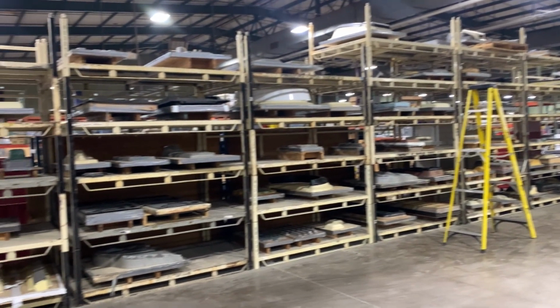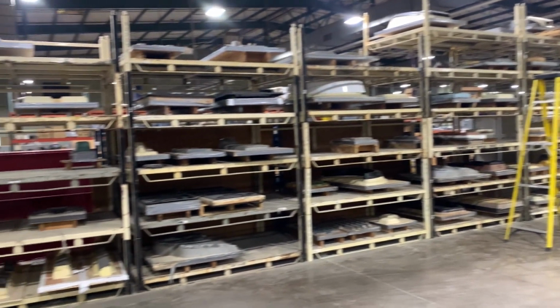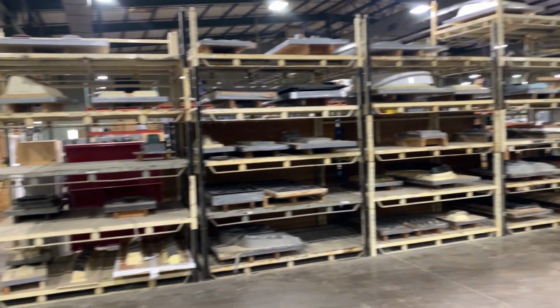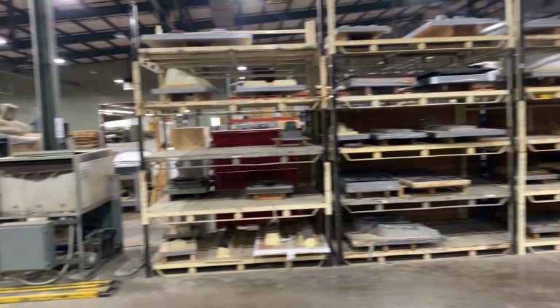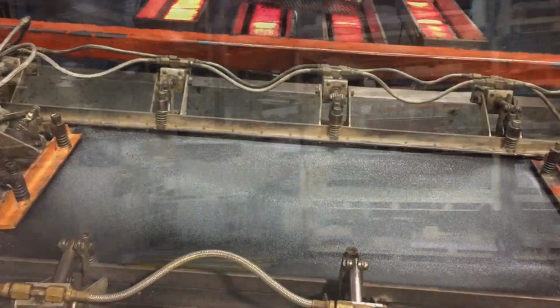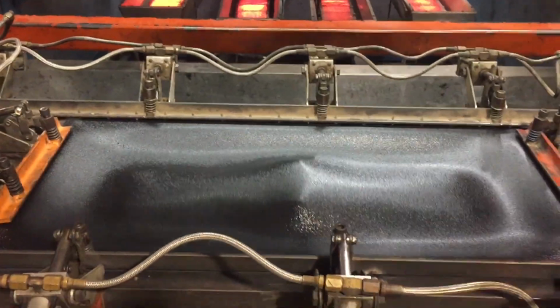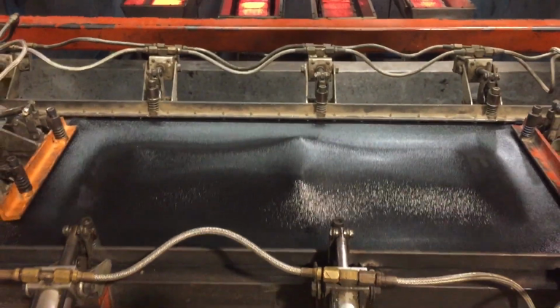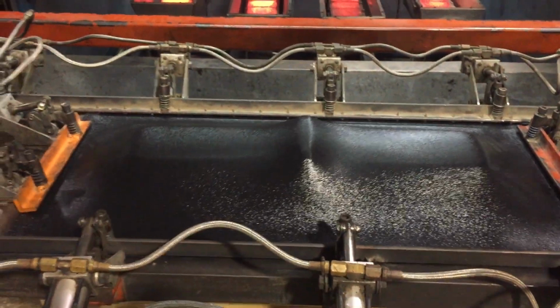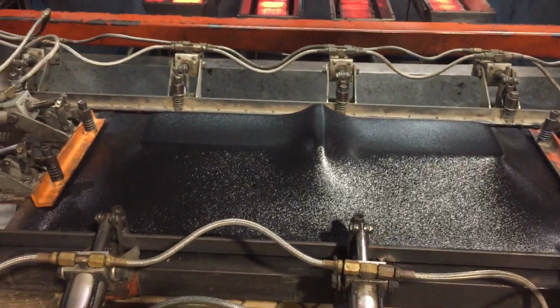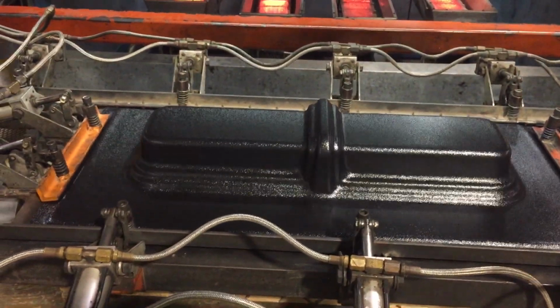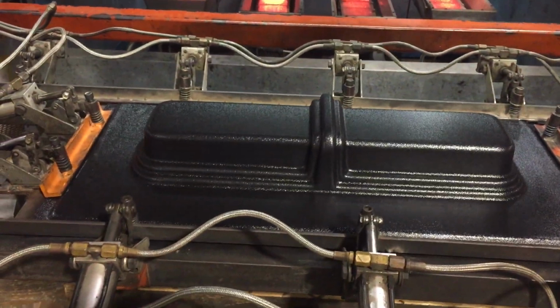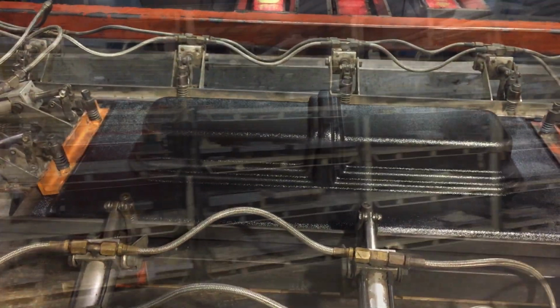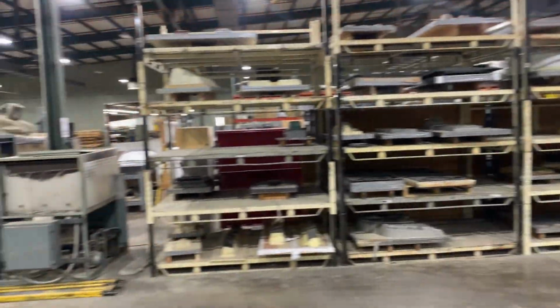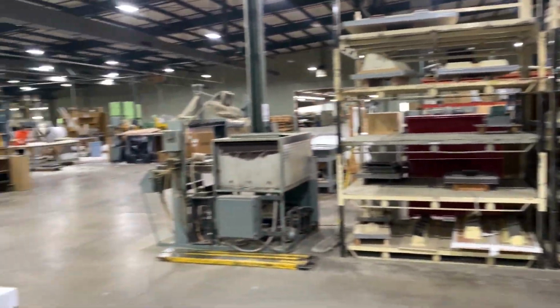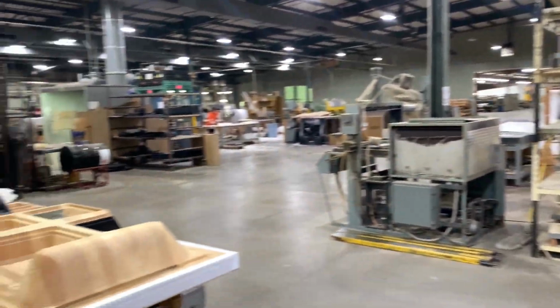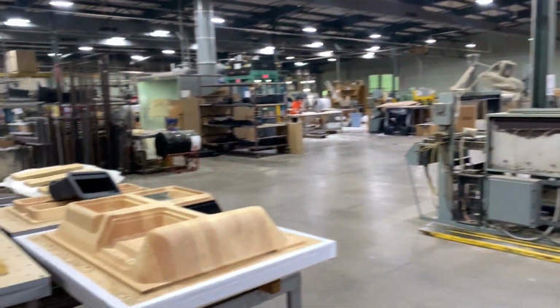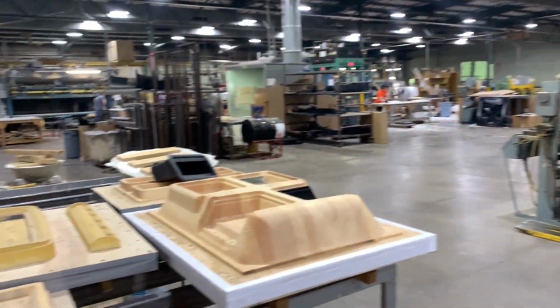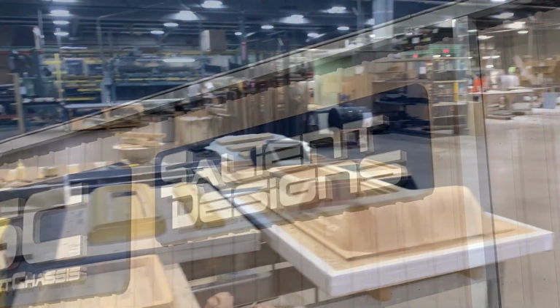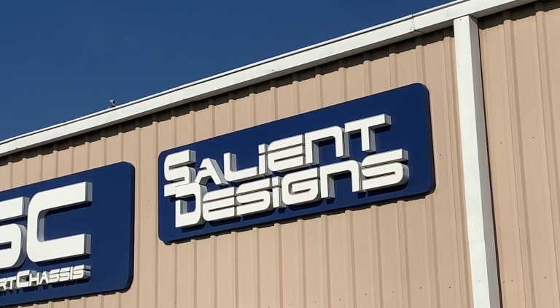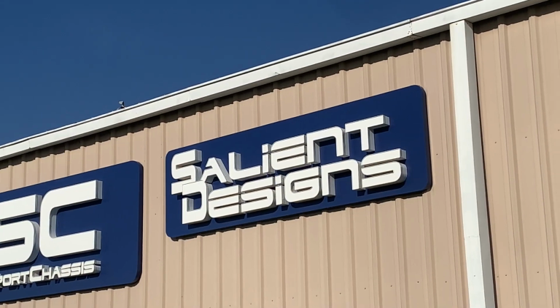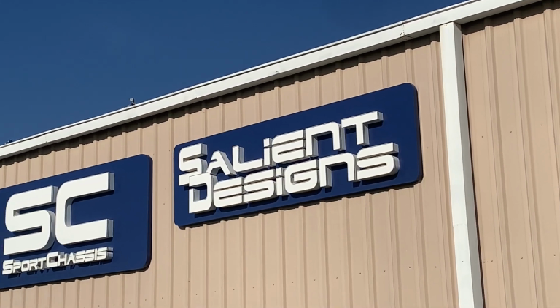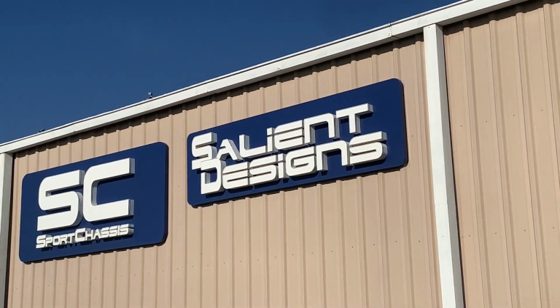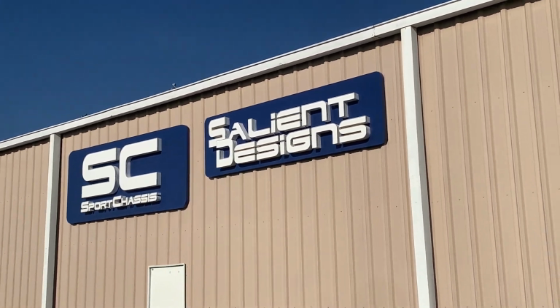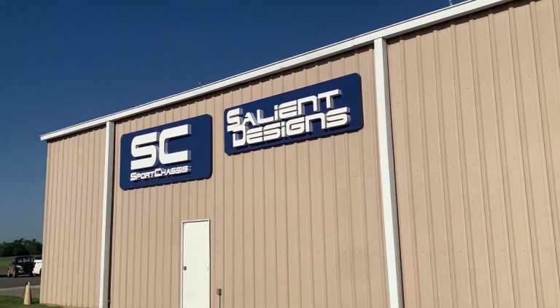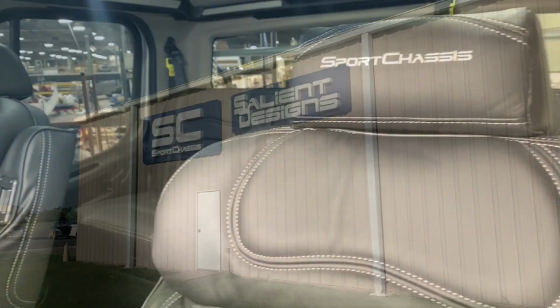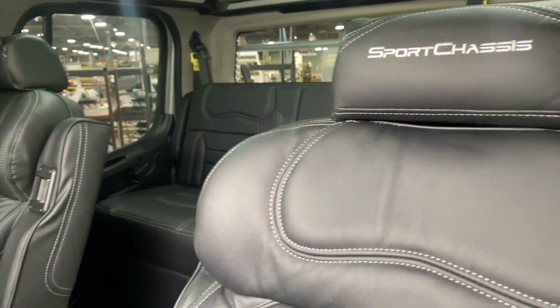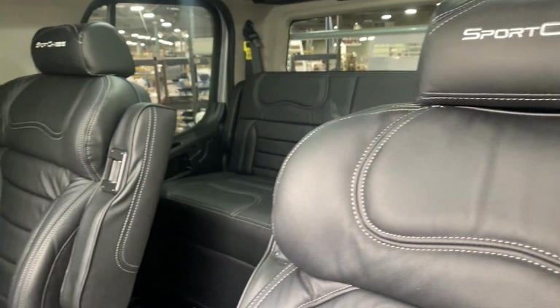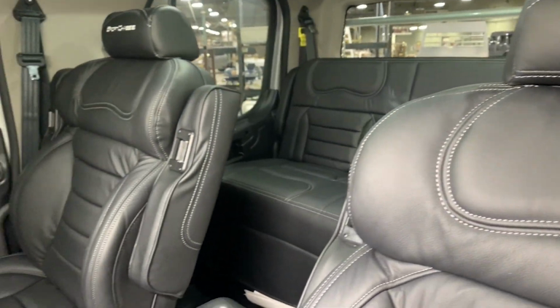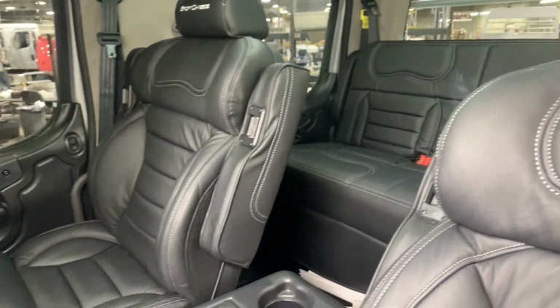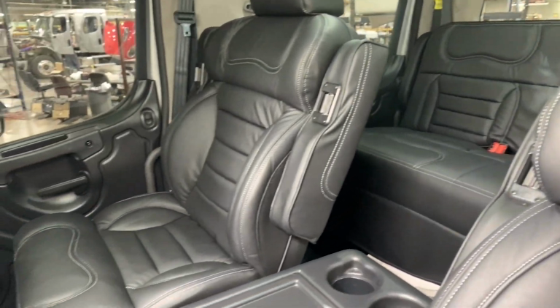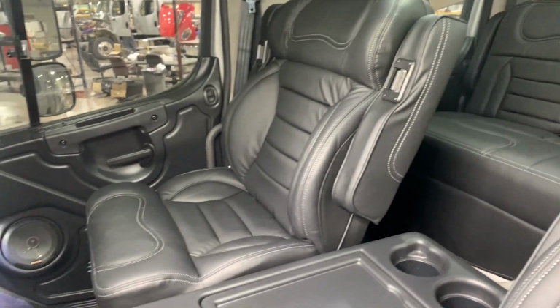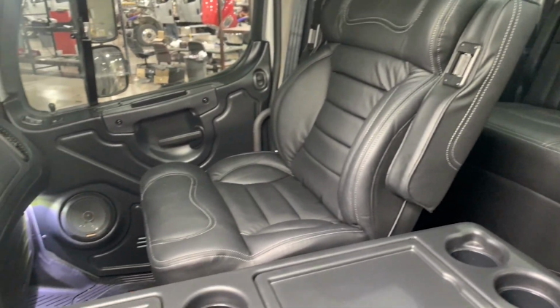Introducing the Sport Chassis Plastics Division, where innovation takes shape. Witness the transformation as Salient Designs, our in-house thermoforming company, brings to life the entire interior of our remarkable trucks.